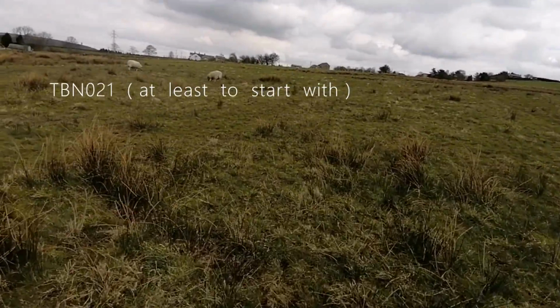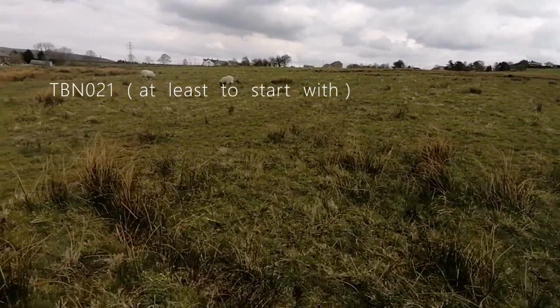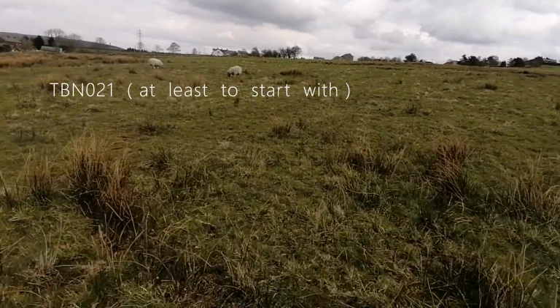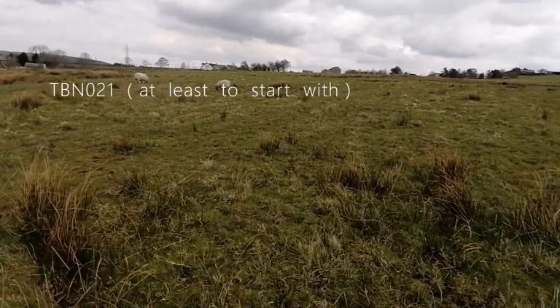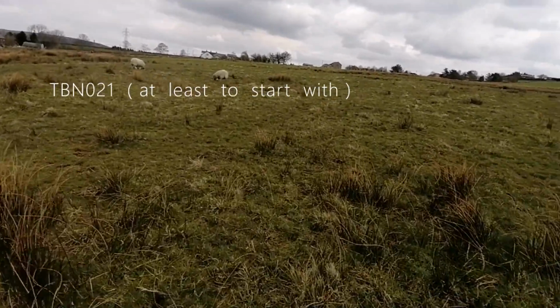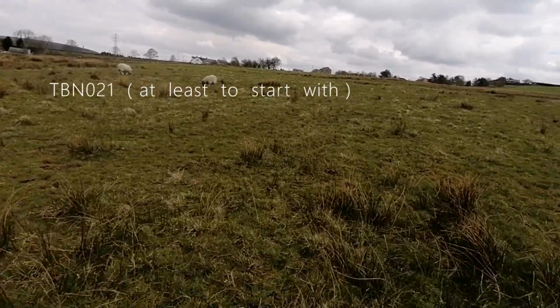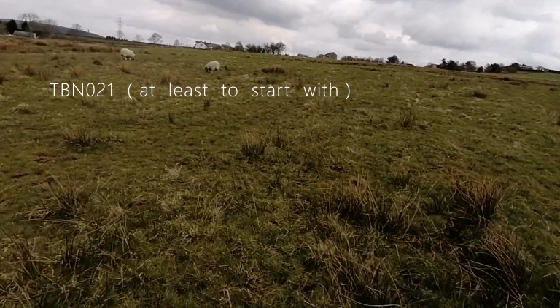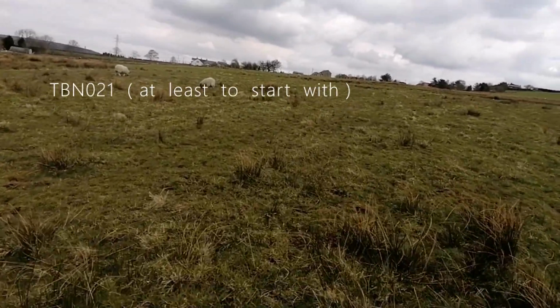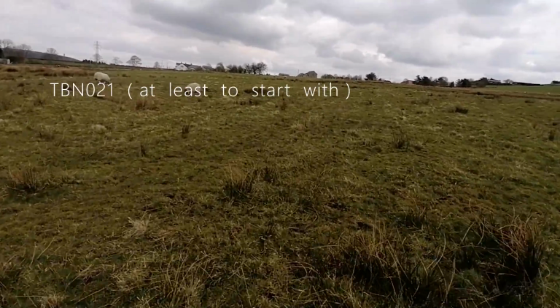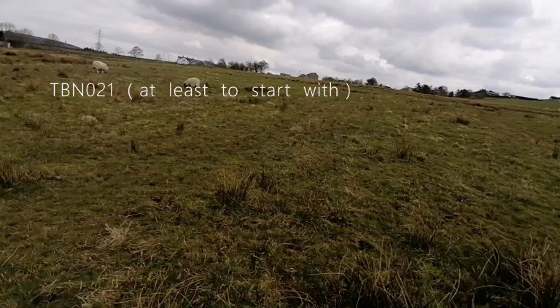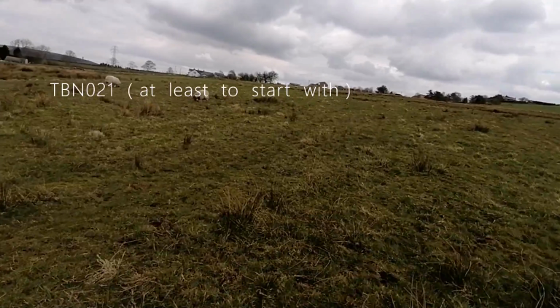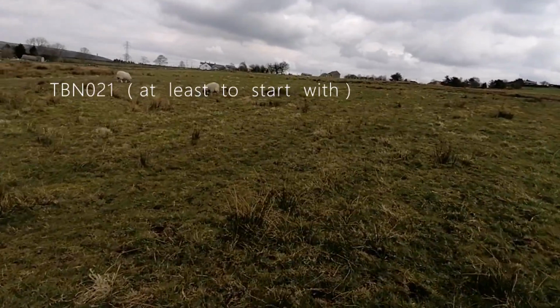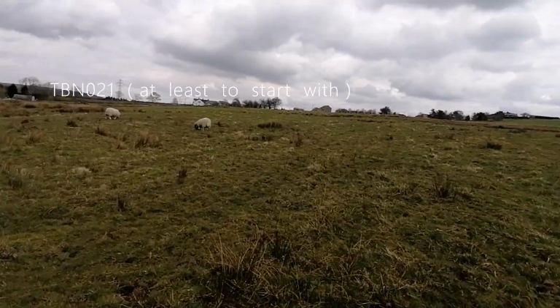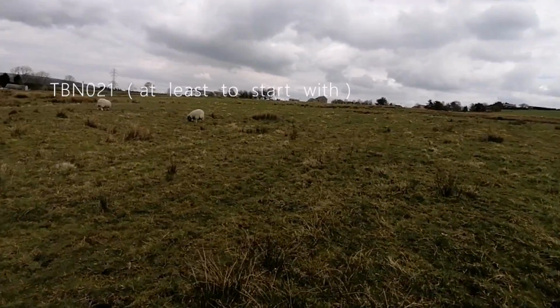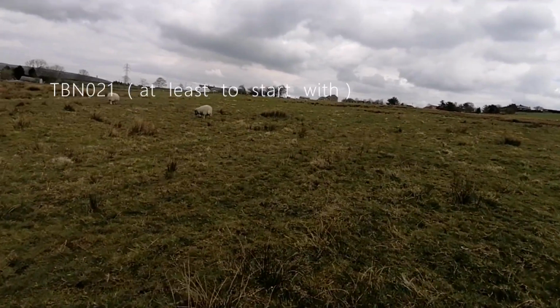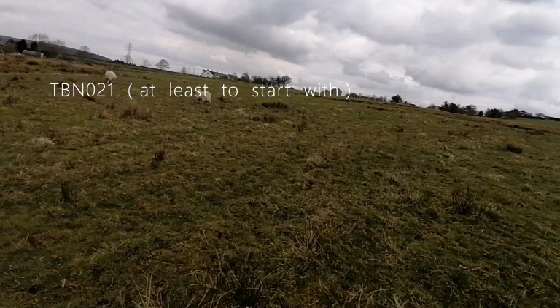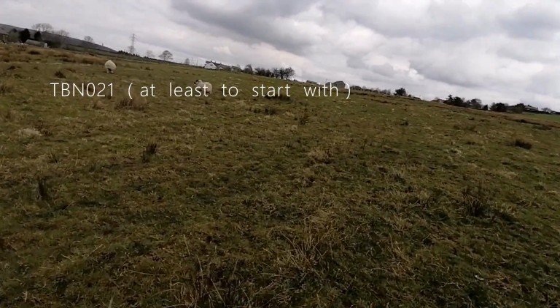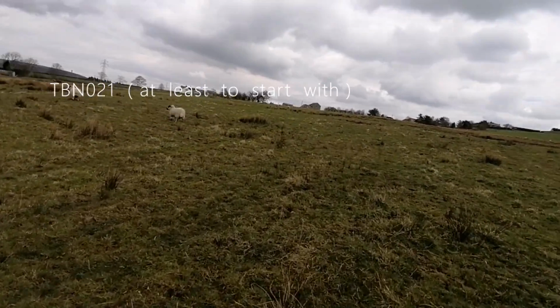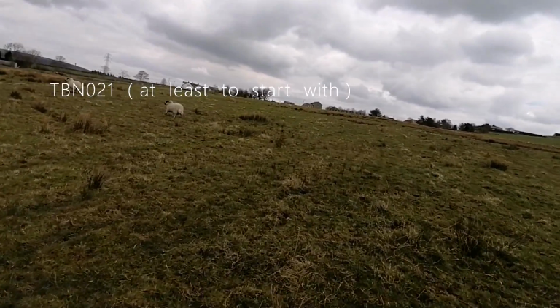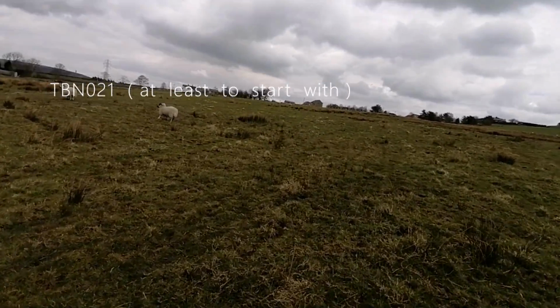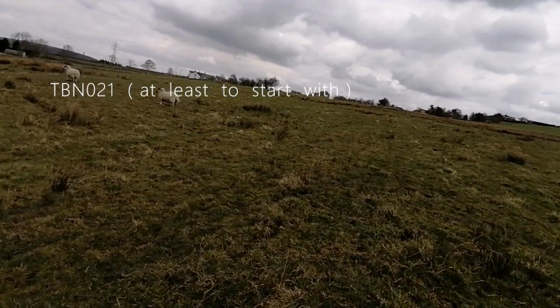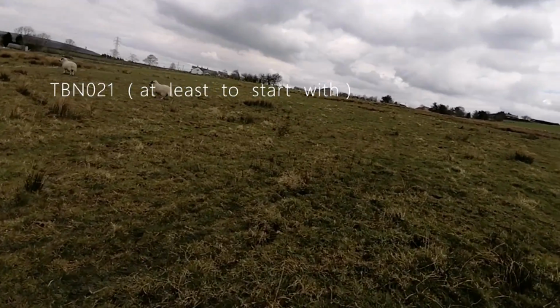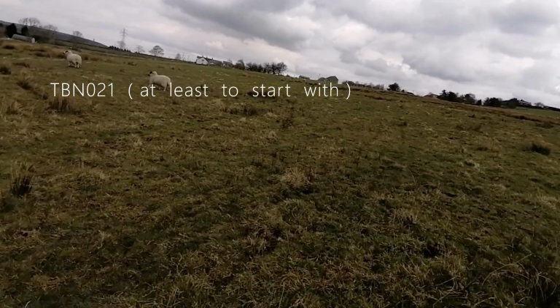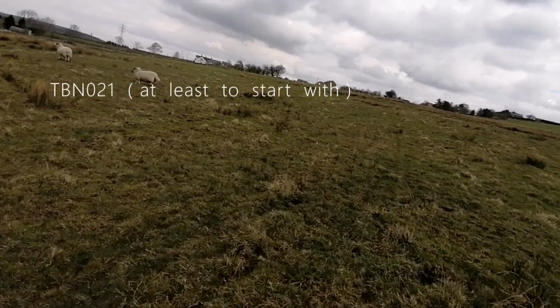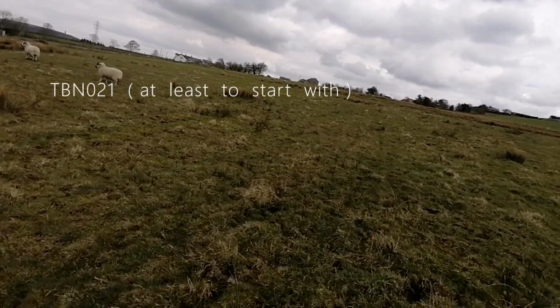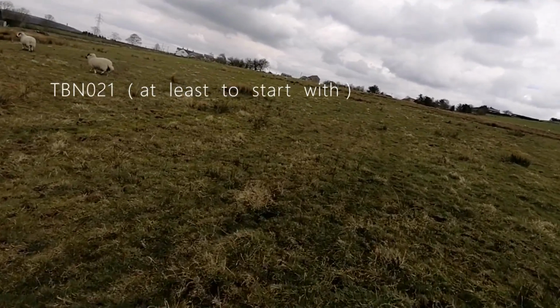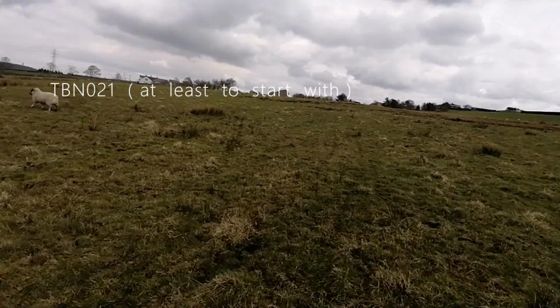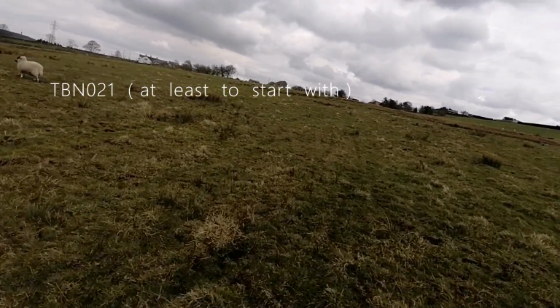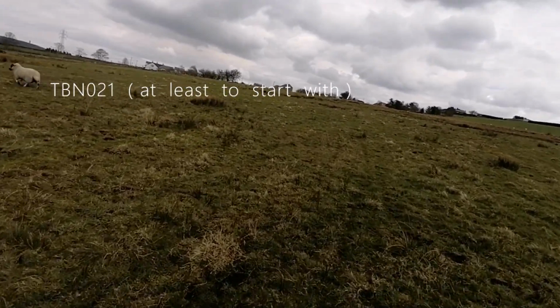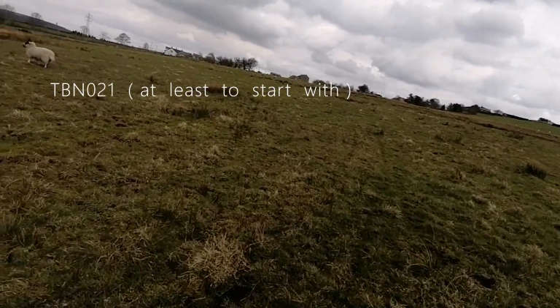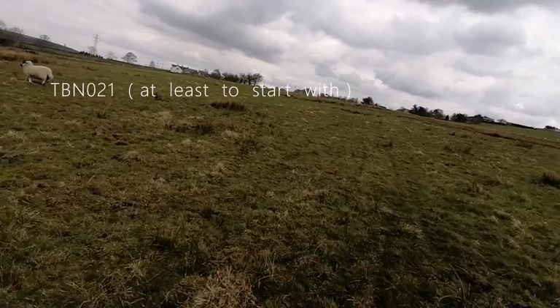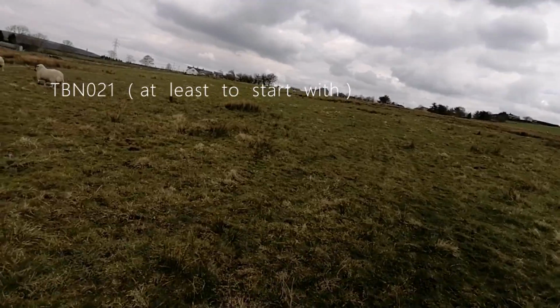Nothing really on the ground here — just sort of head in the direction of the building, so you will hit TBN 20.